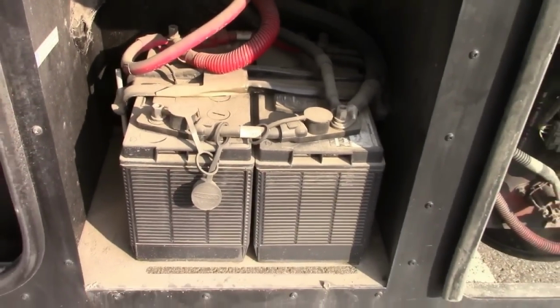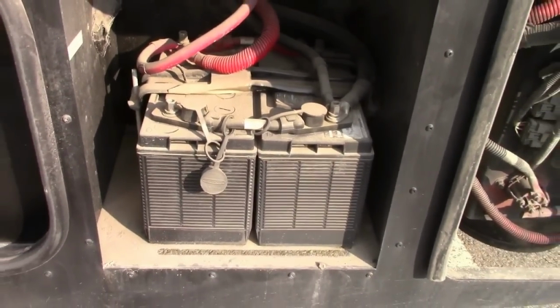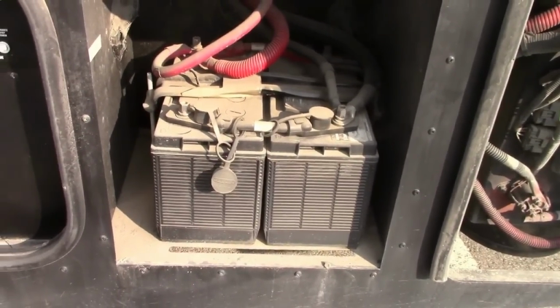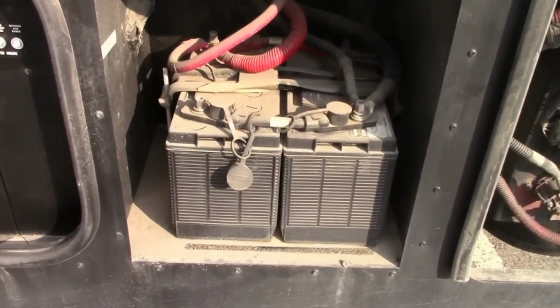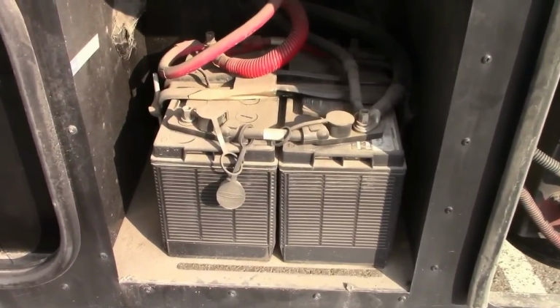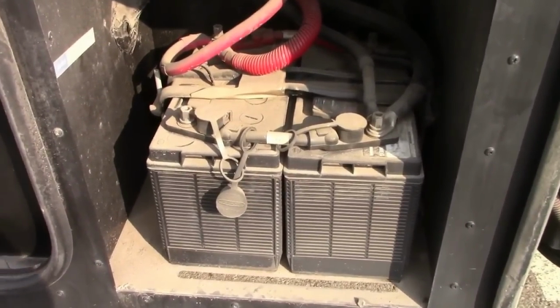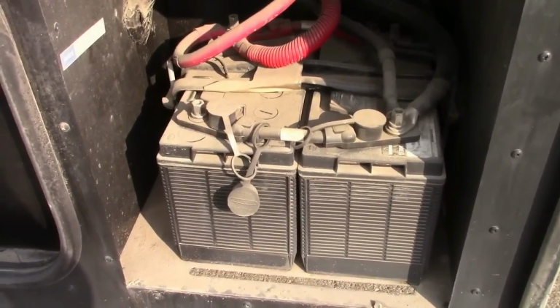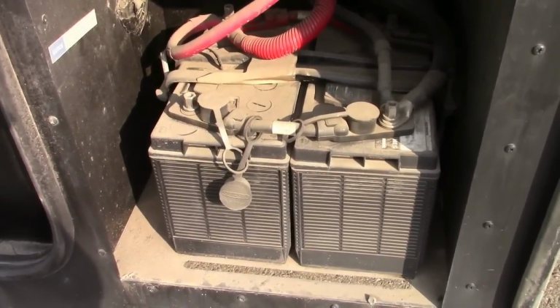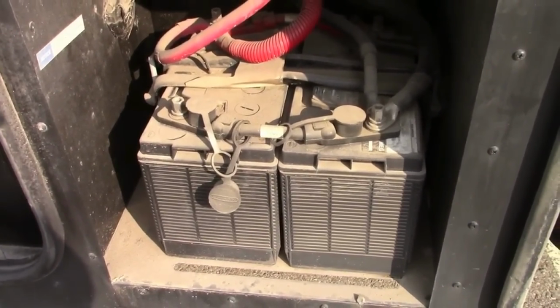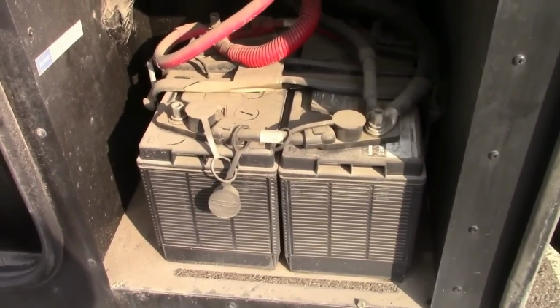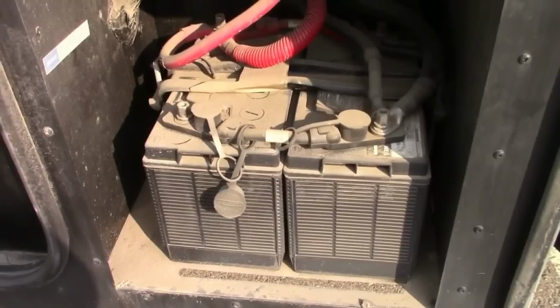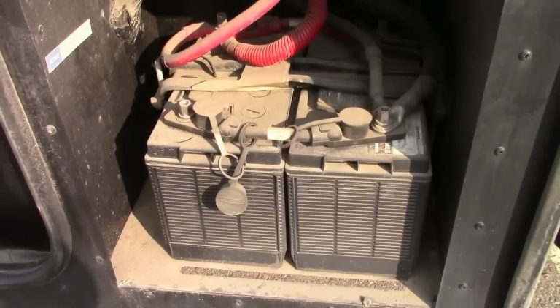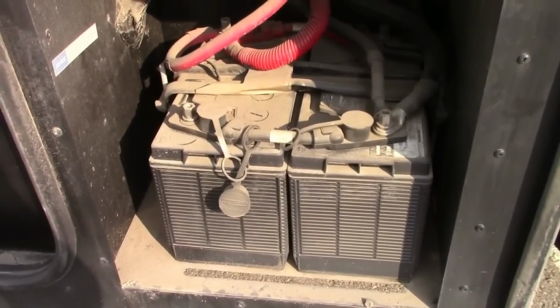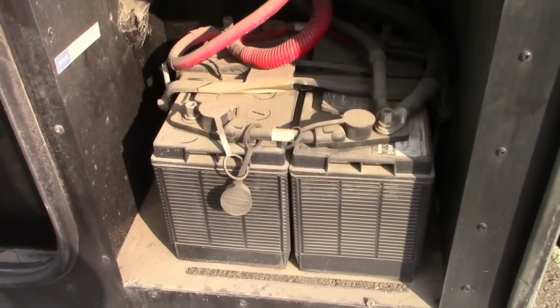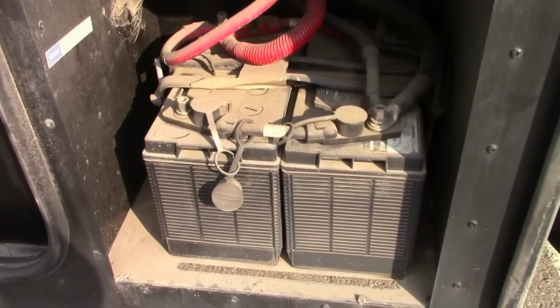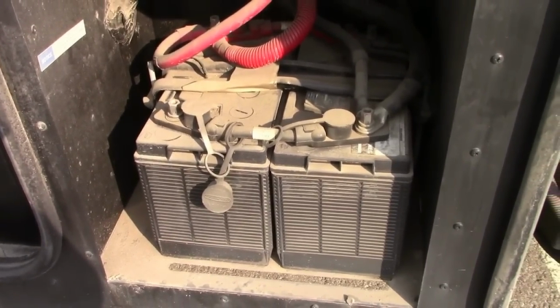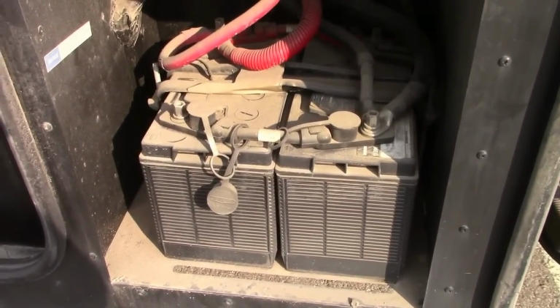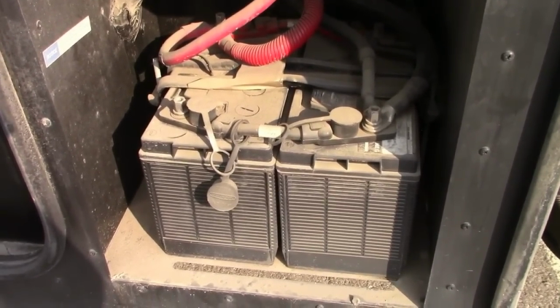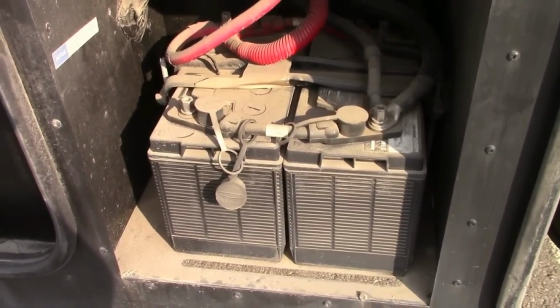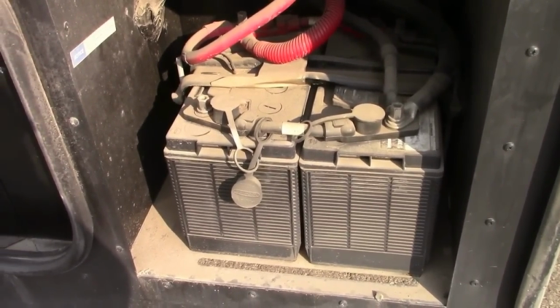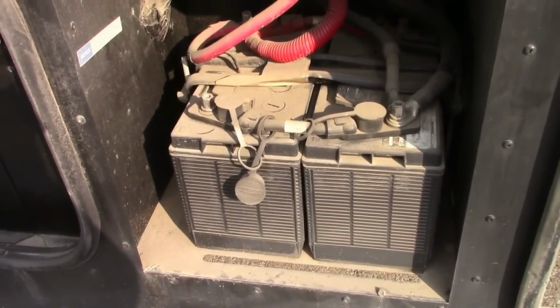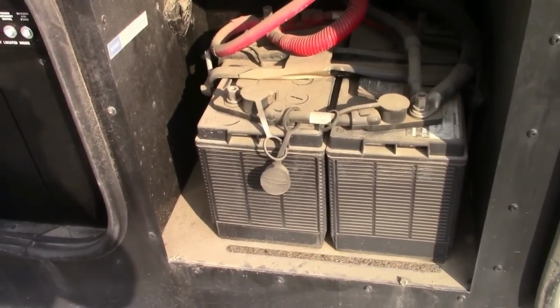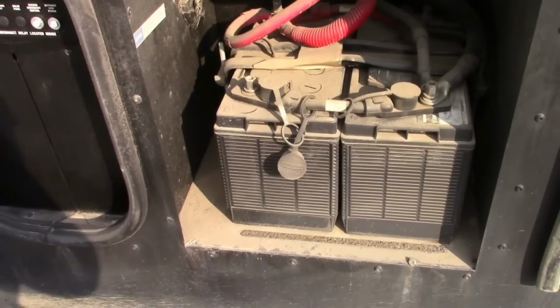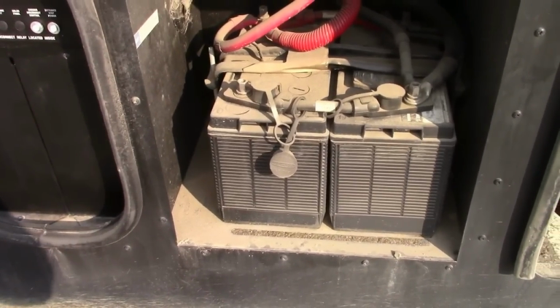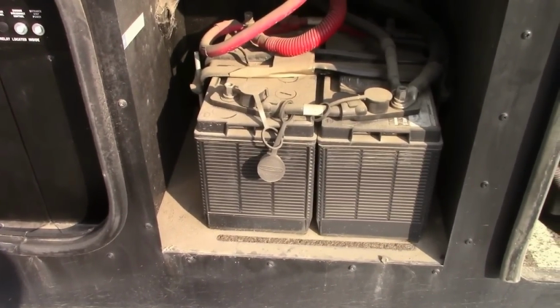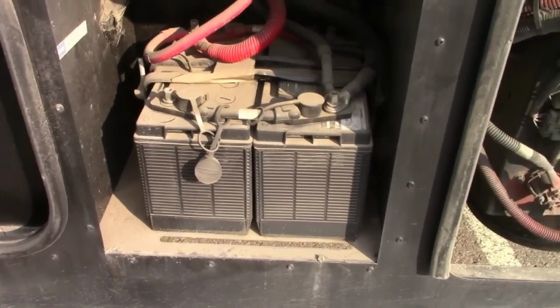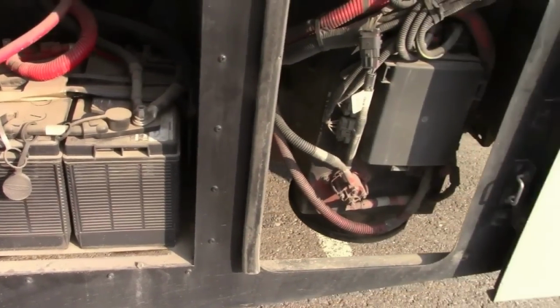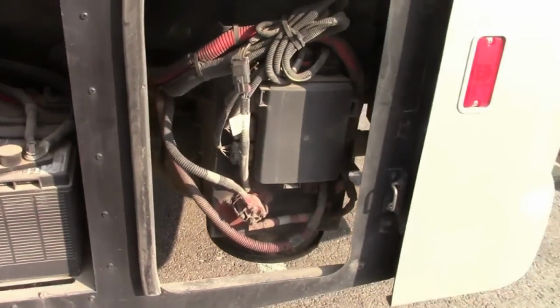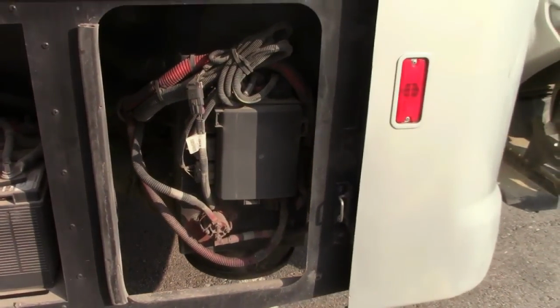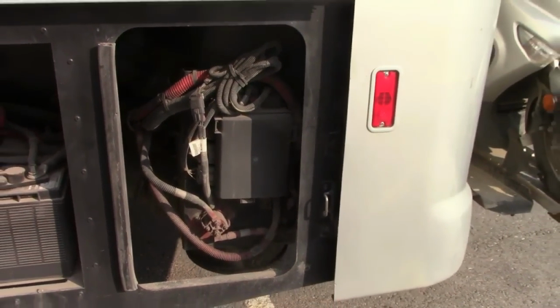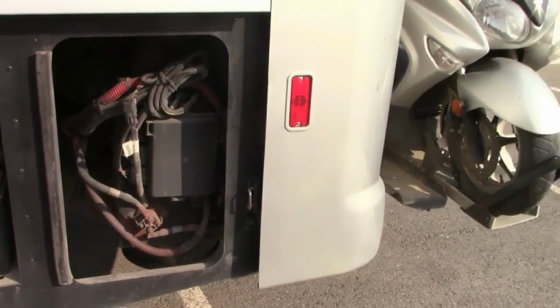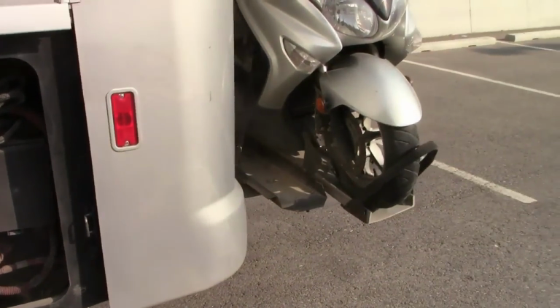This is the DEF tank — diesel exhaust fluid. Then the last one has some breakers and these are the chassis batteries that start the engine and various other functions wired to the chassis batteries rather than the house batteries. So that's it for this side.